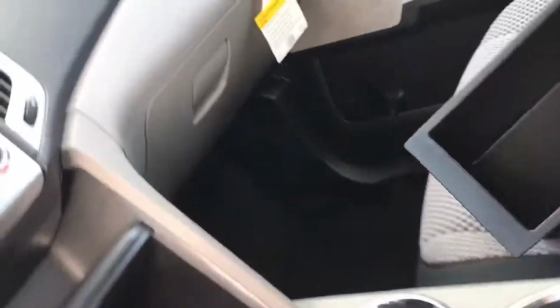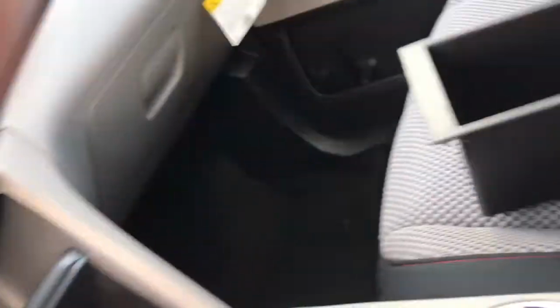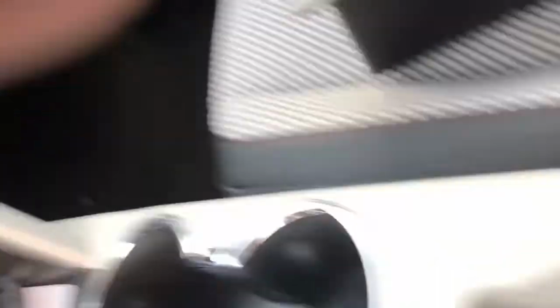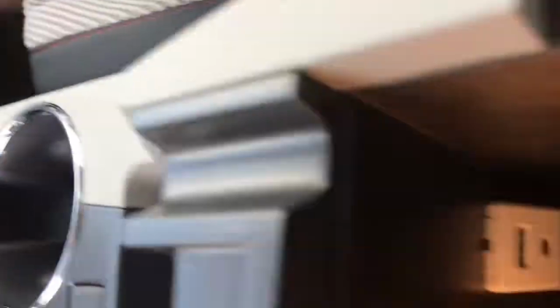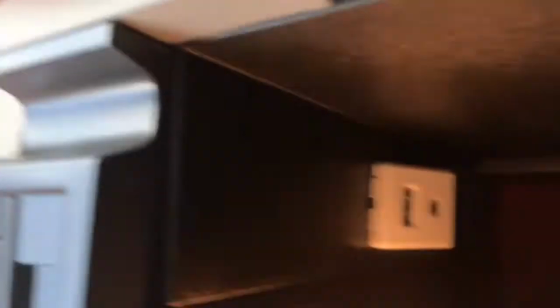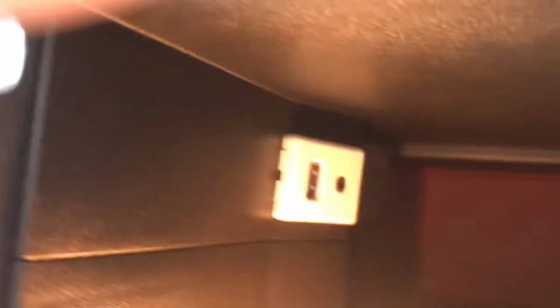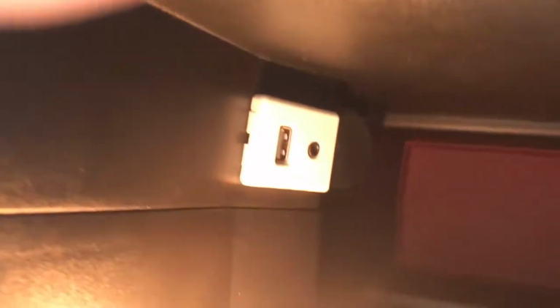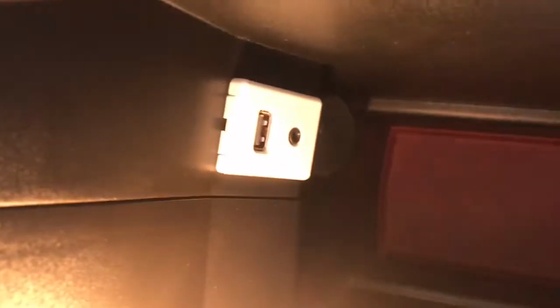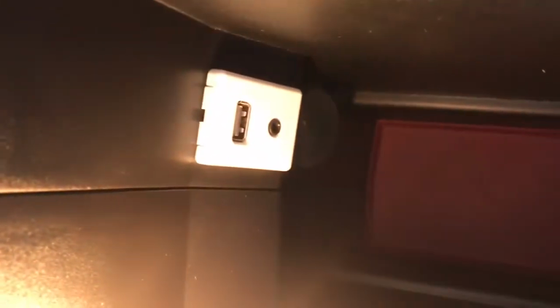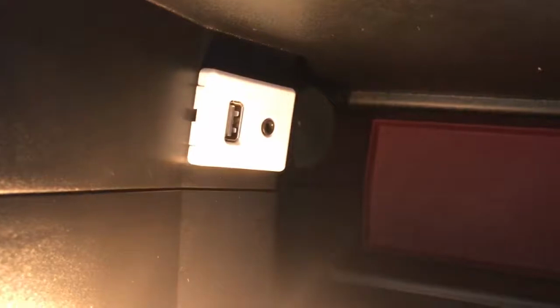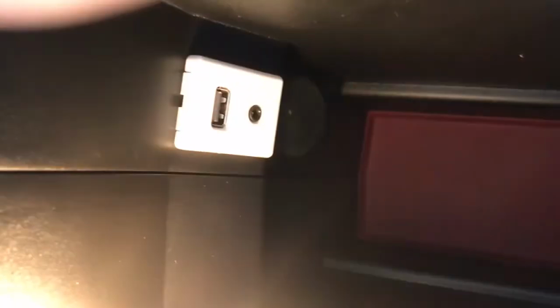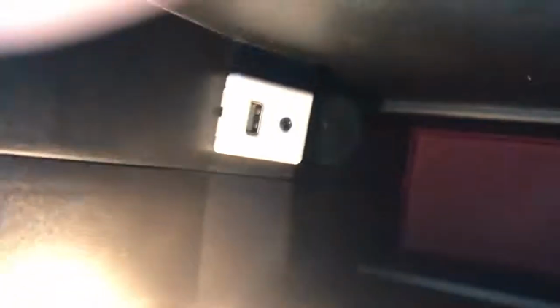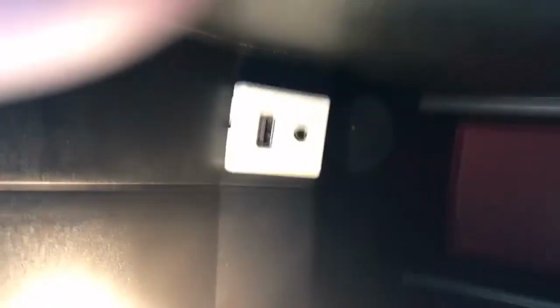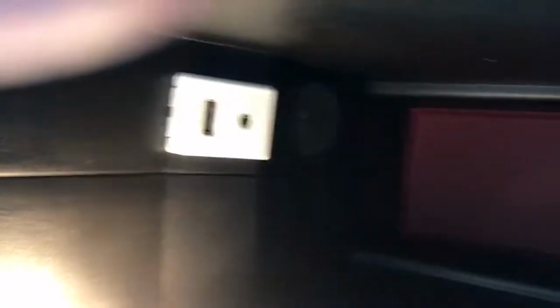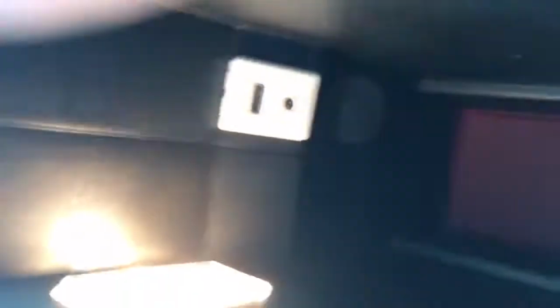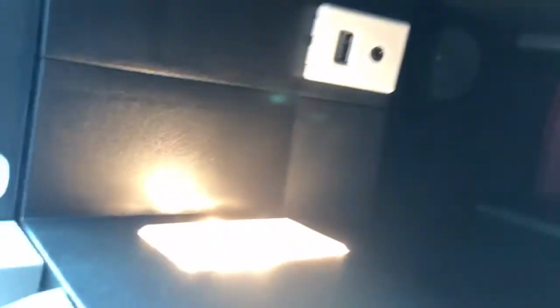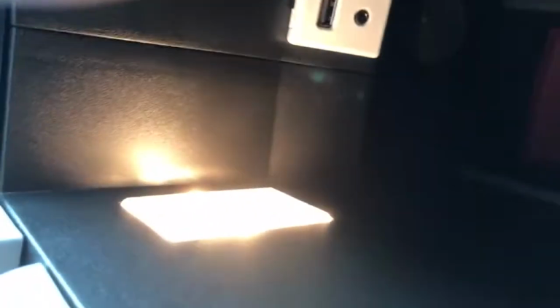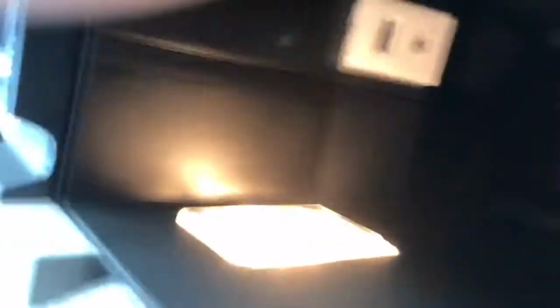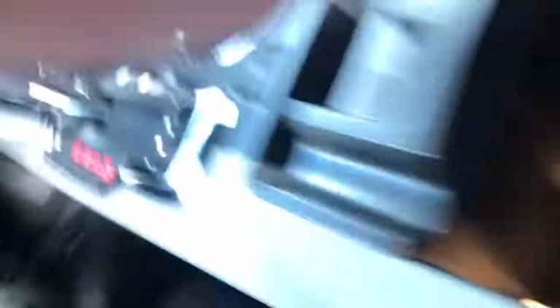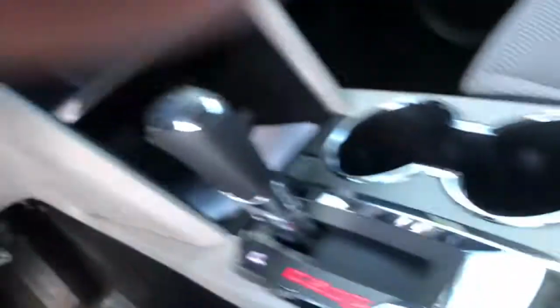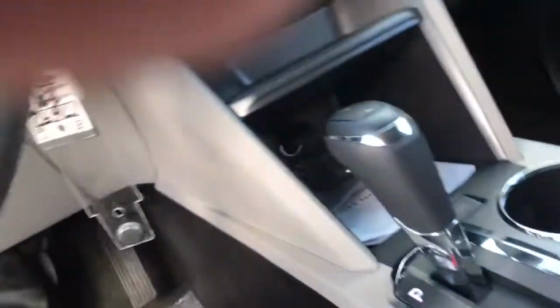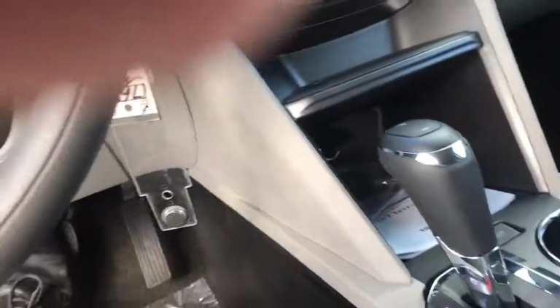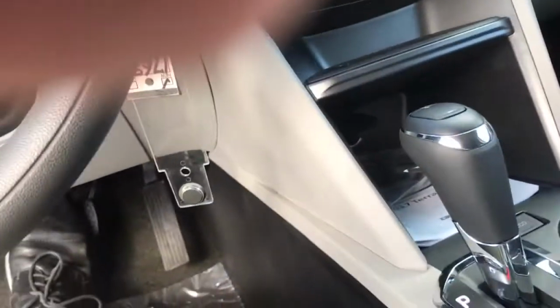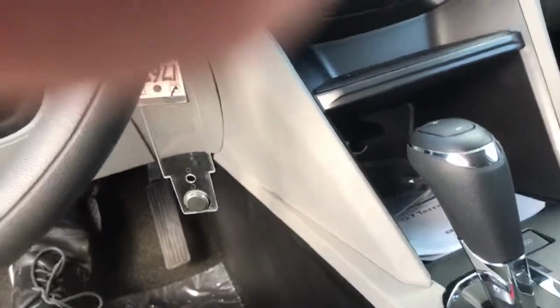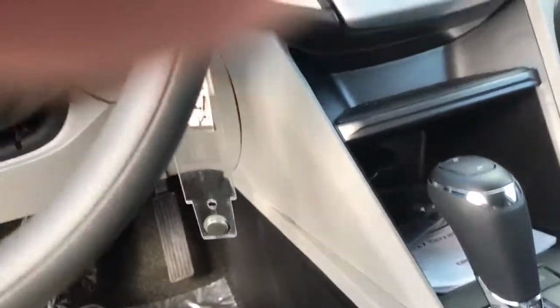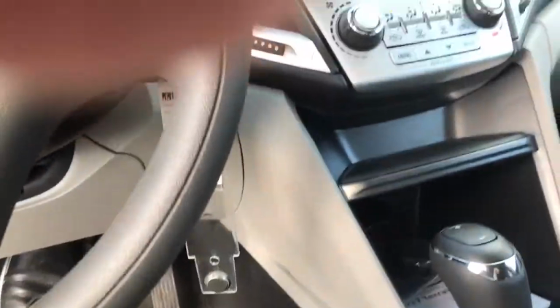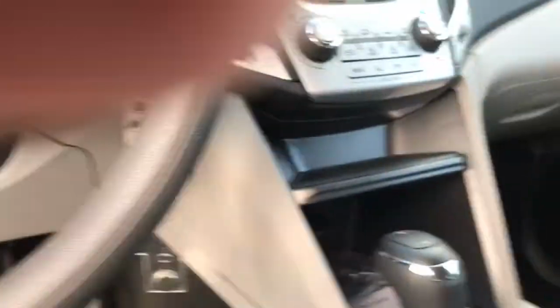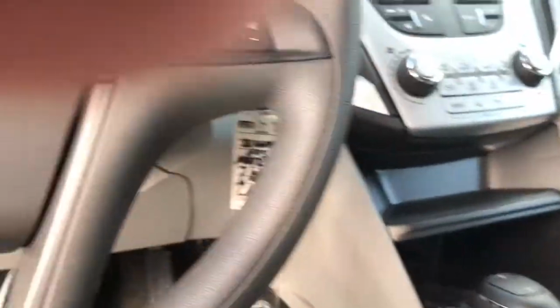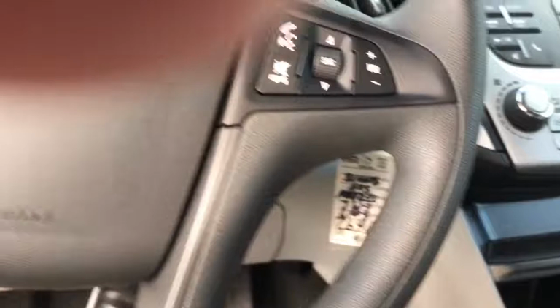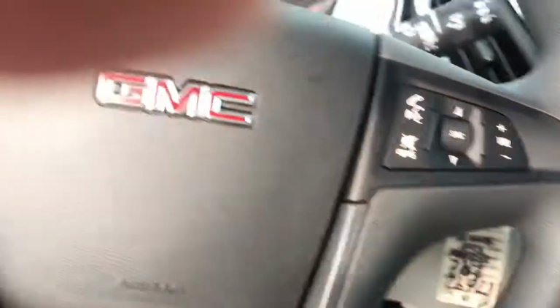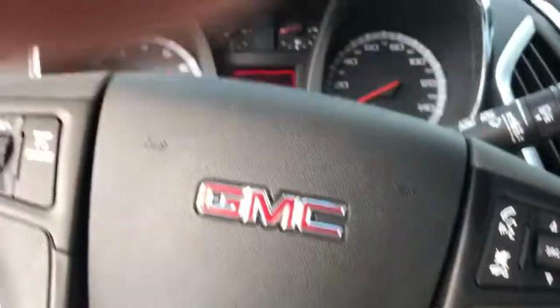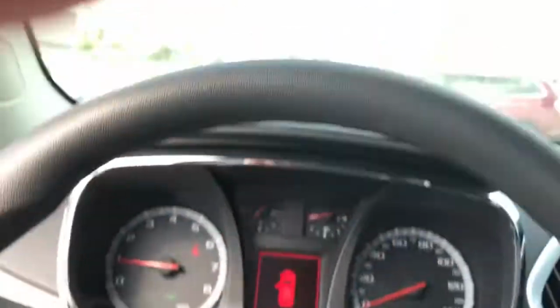In the center here, you do have a USB port, also an auxiliary plug, and a charger. Excellent vehicle.